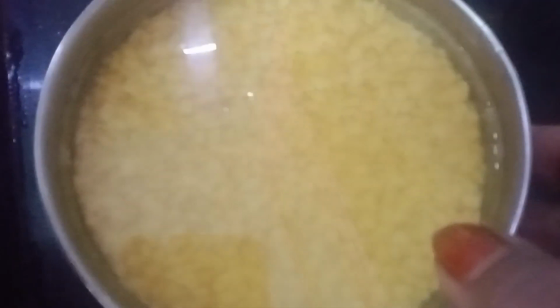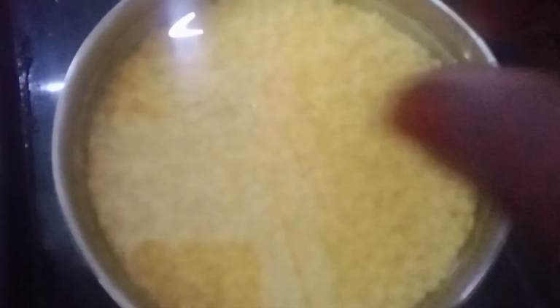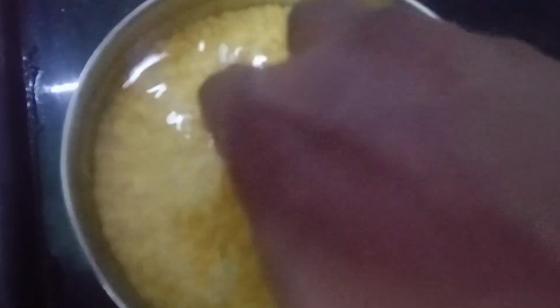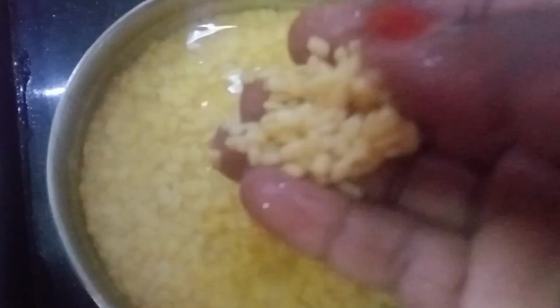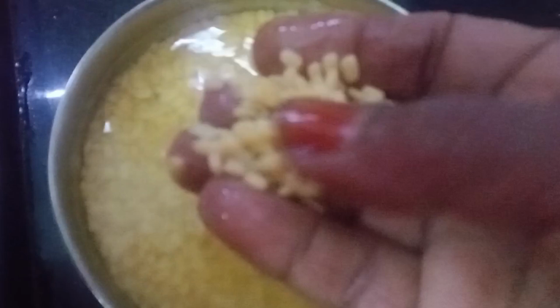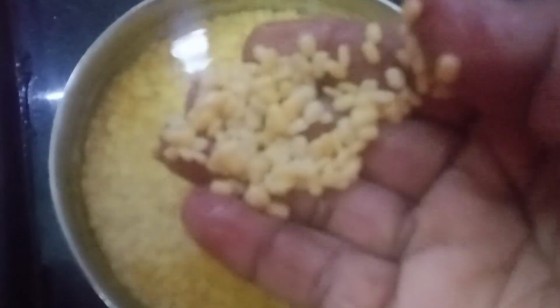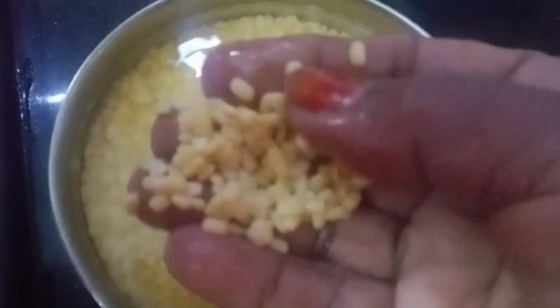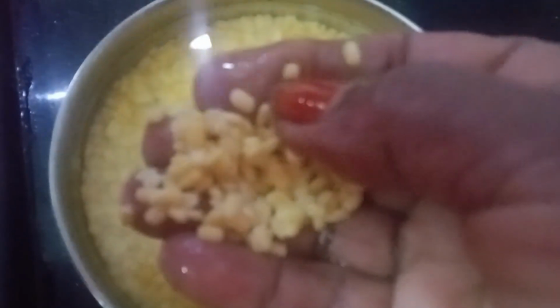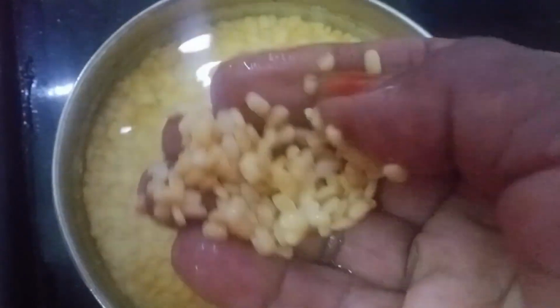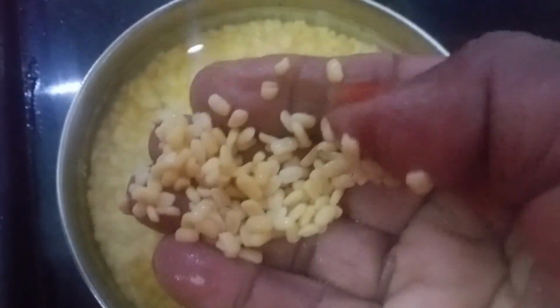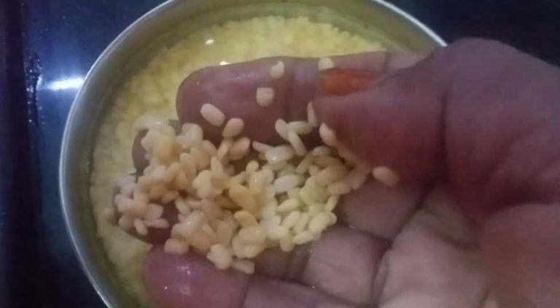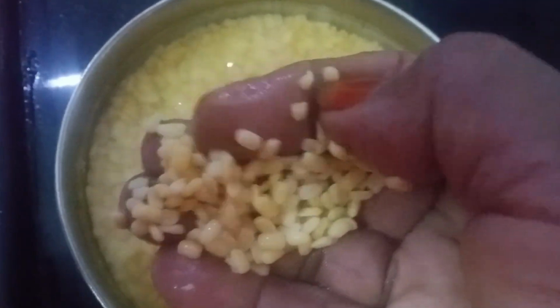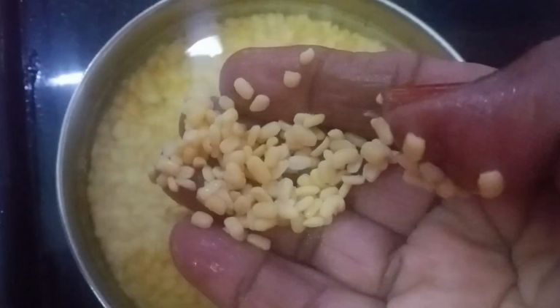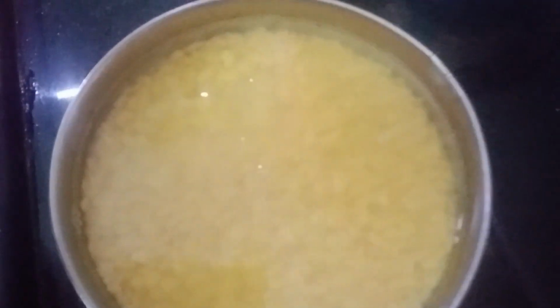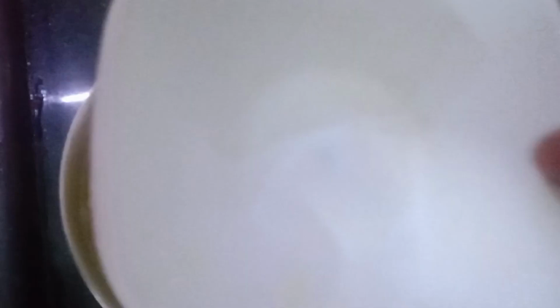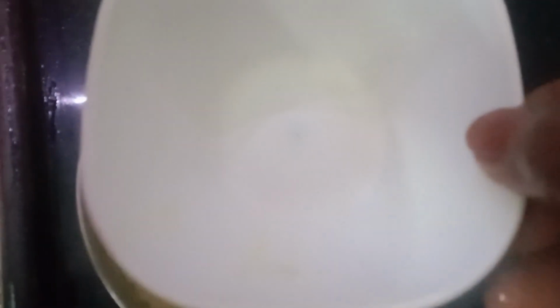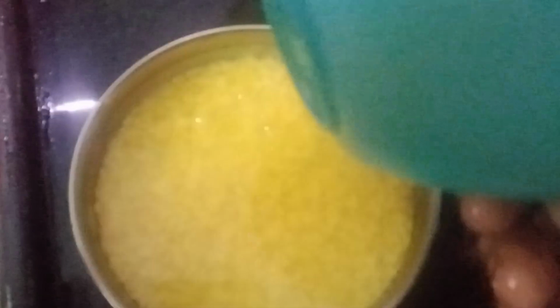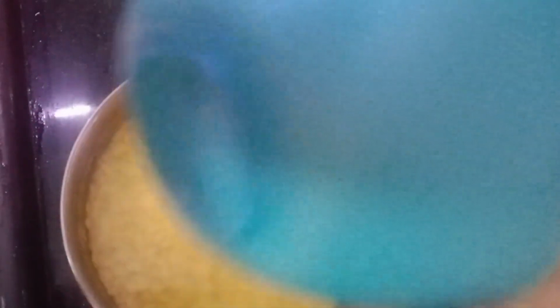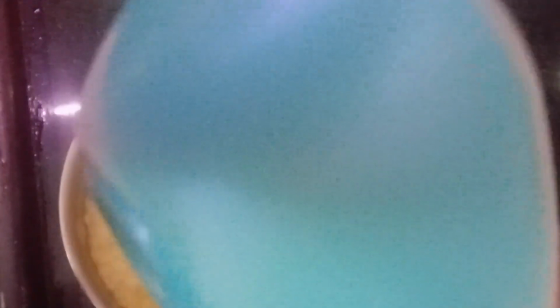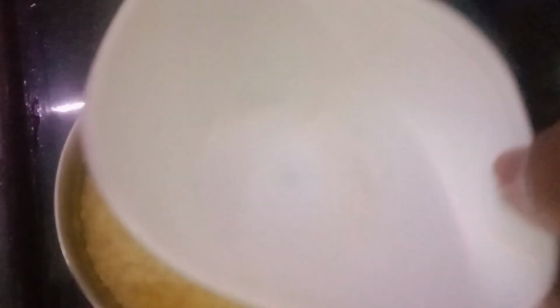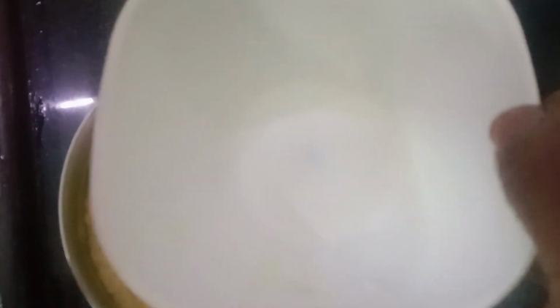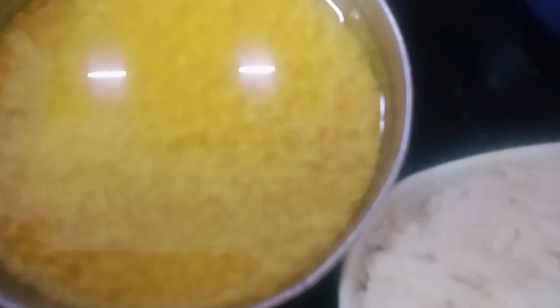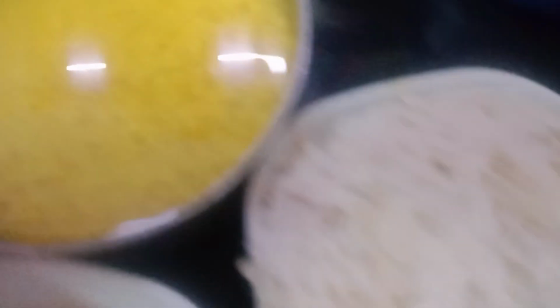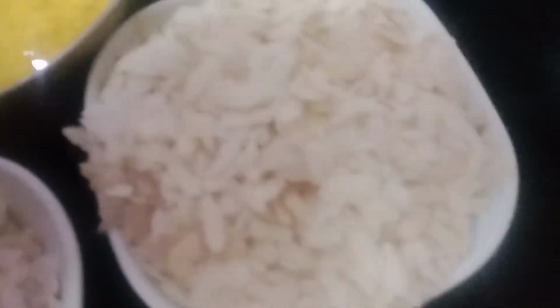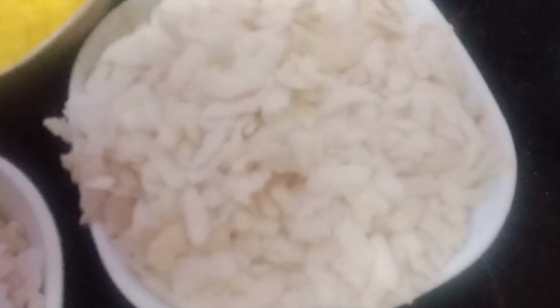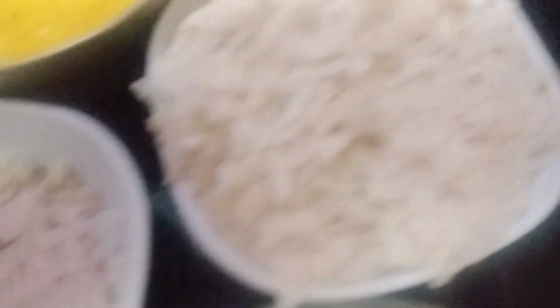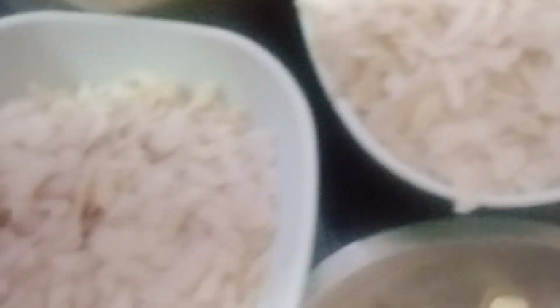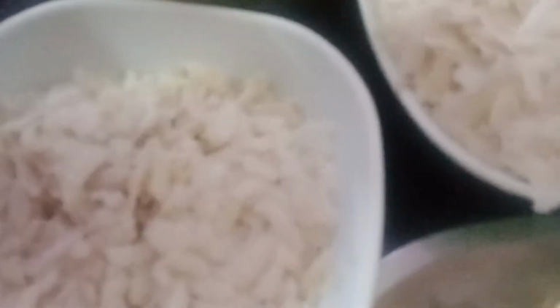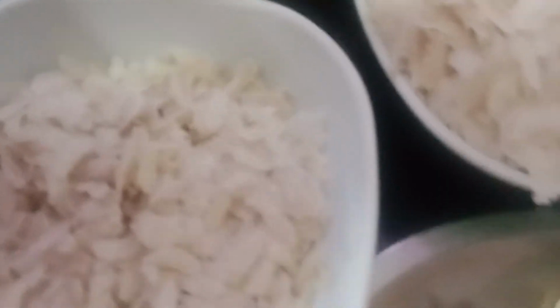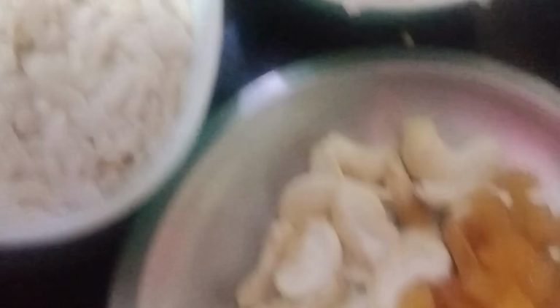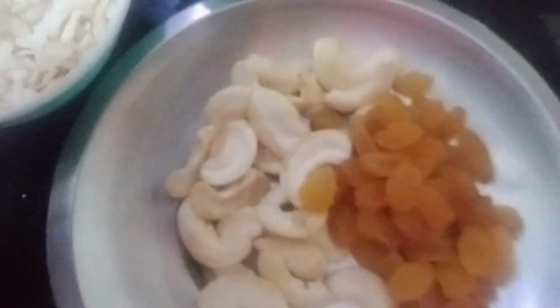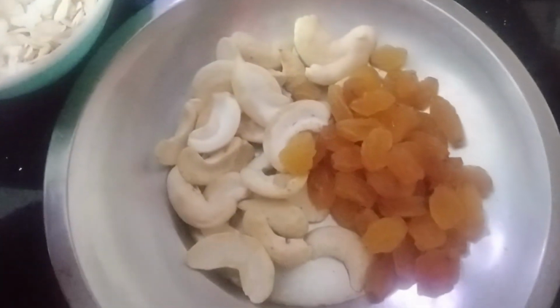We will give you 4 cups of water for a cup. We will add 2 cups of water.